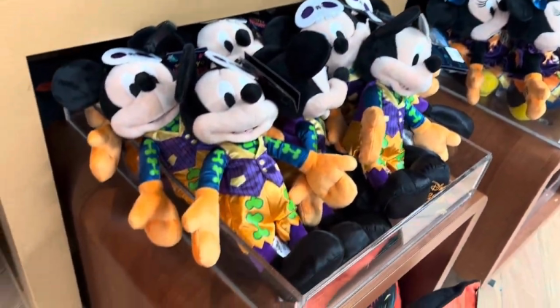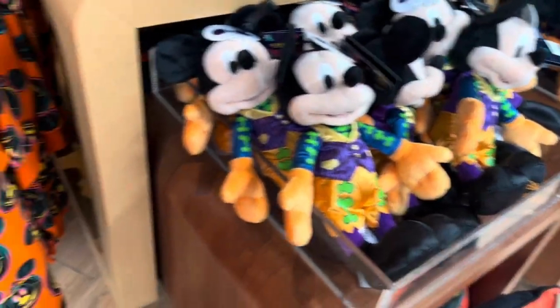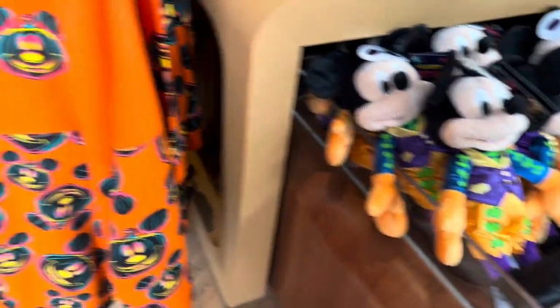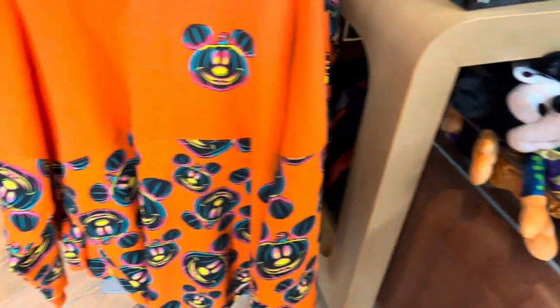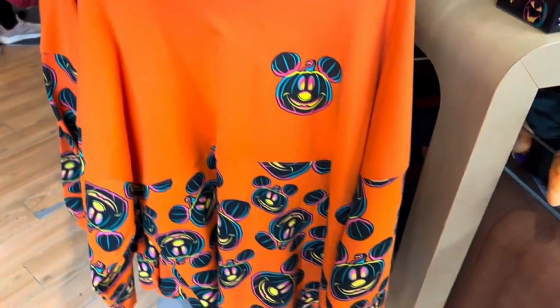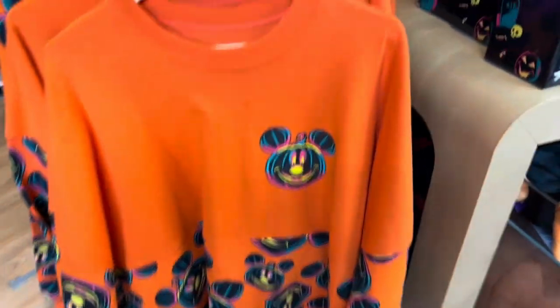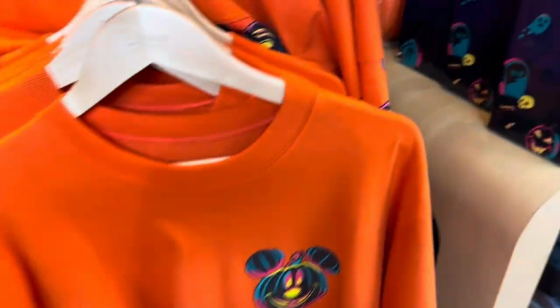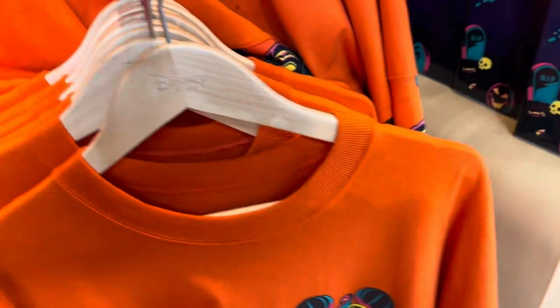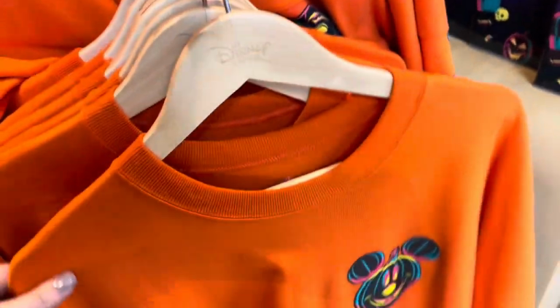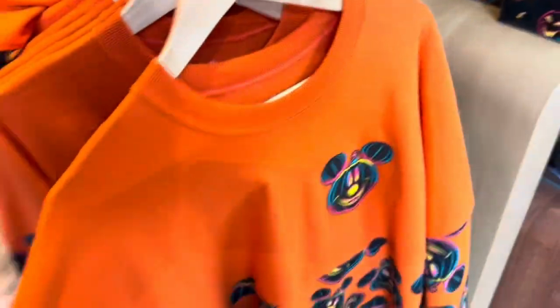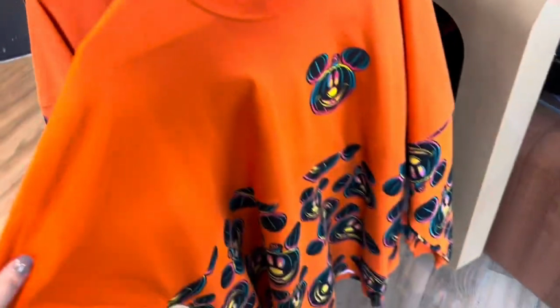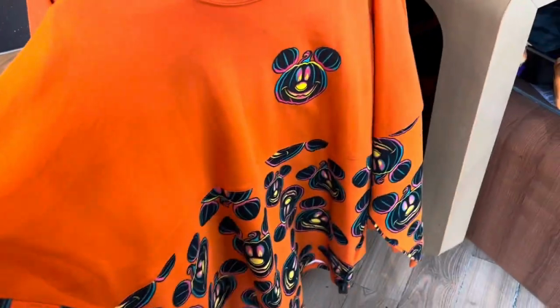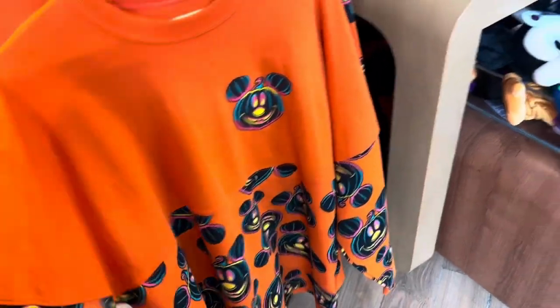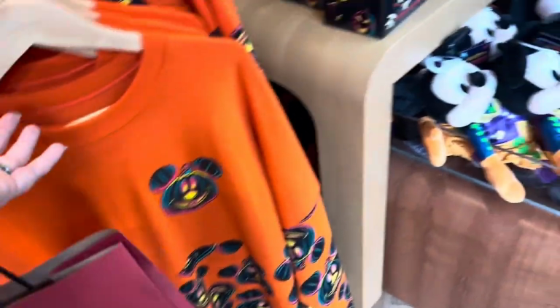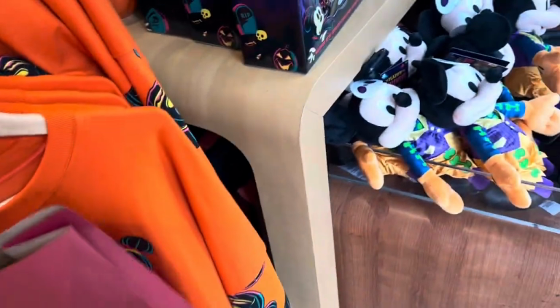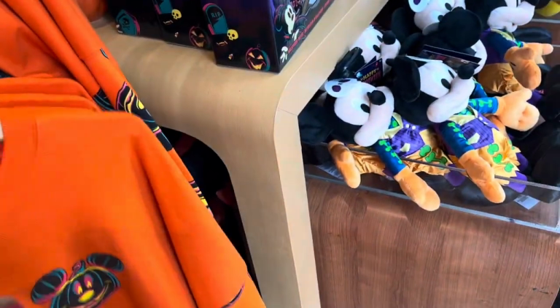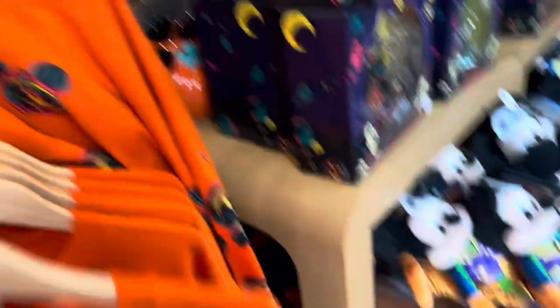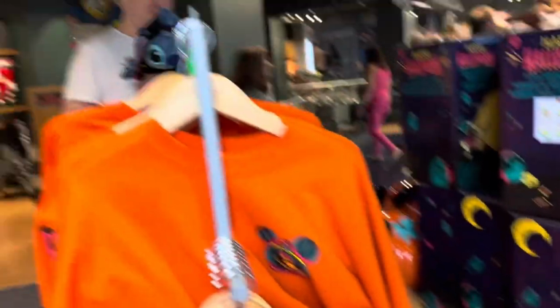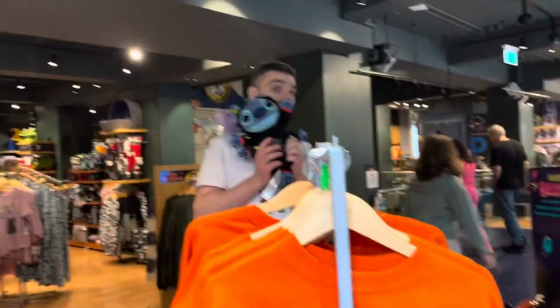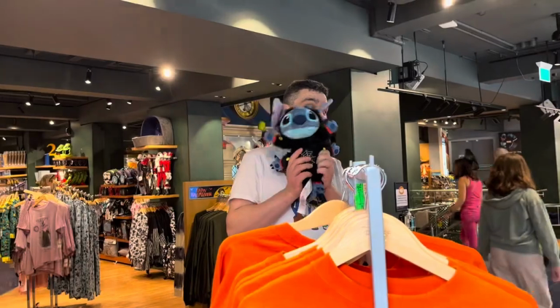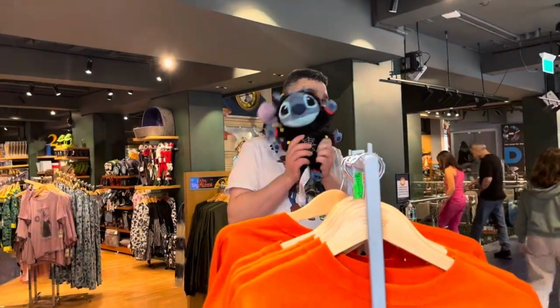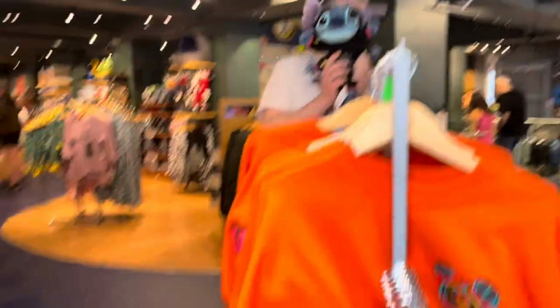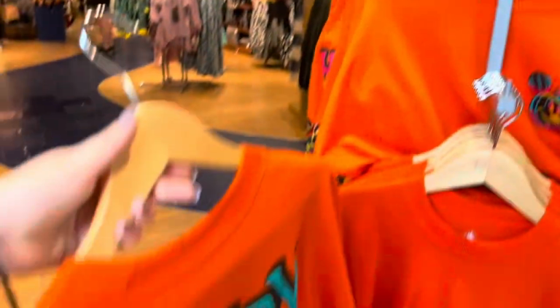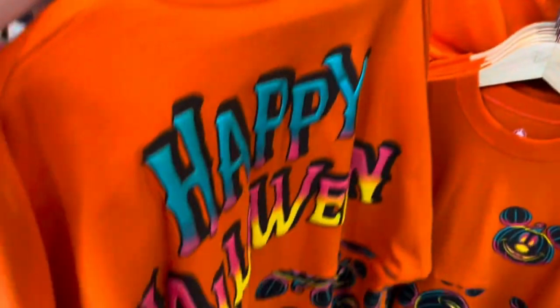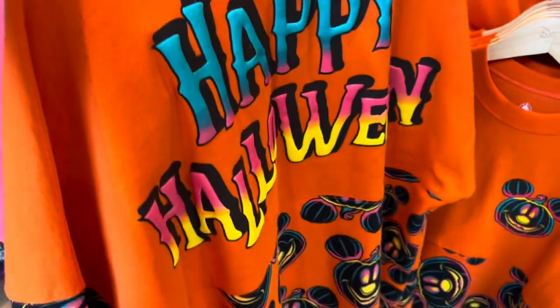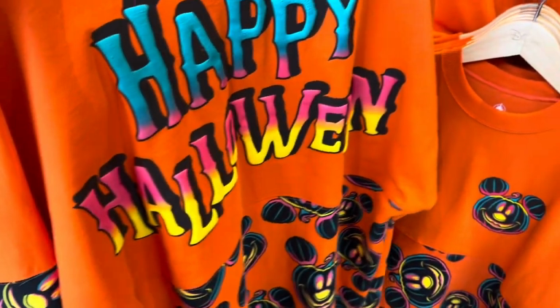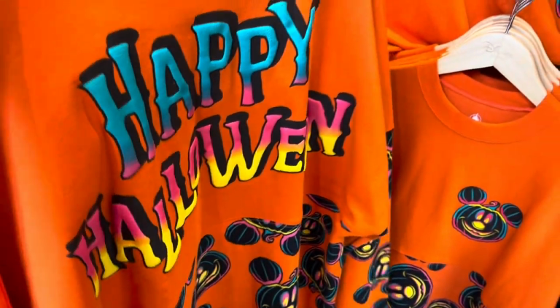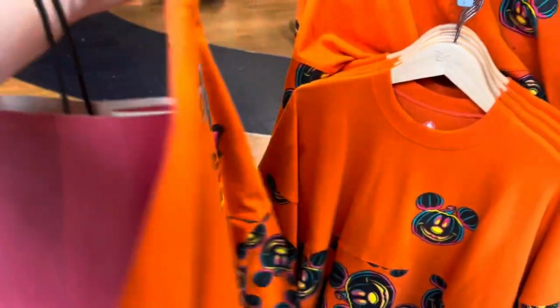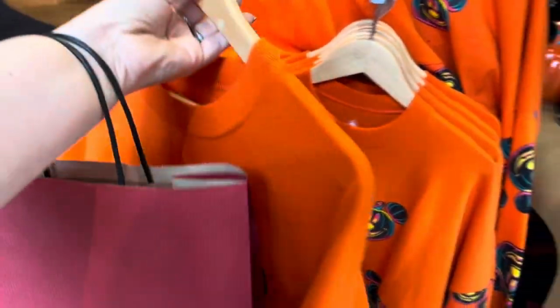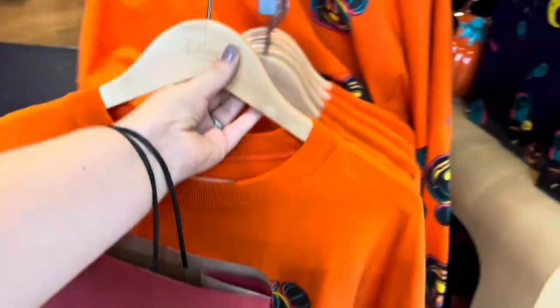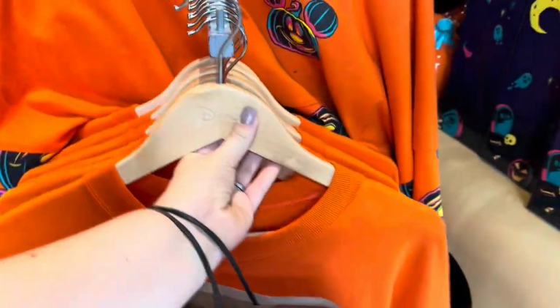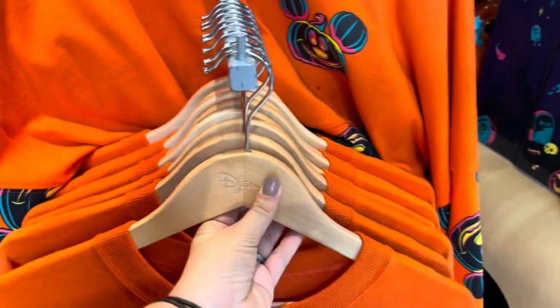They had the cutest Disney themed stuff — they had this pumpkin spirit jersey which I loved, it was about 80 pounds. Dan found a Spider Stitch which he did actually end up buying.